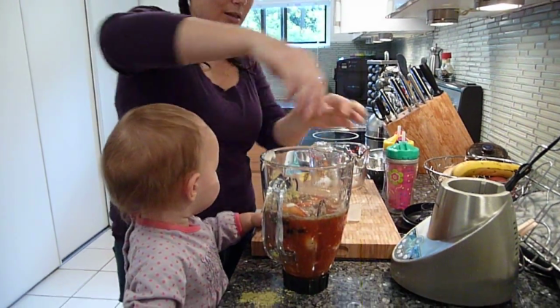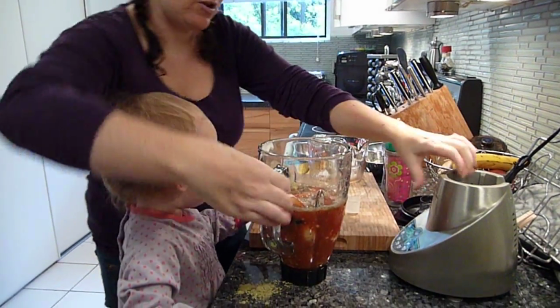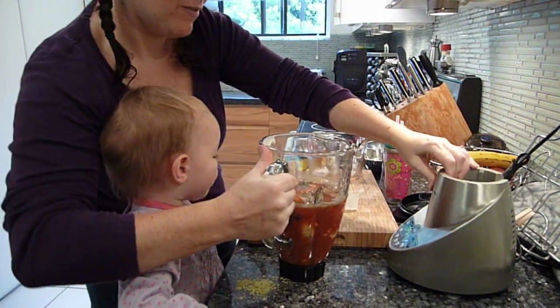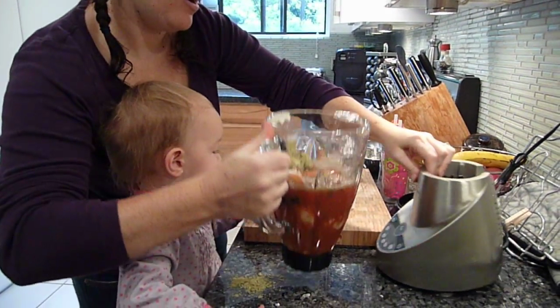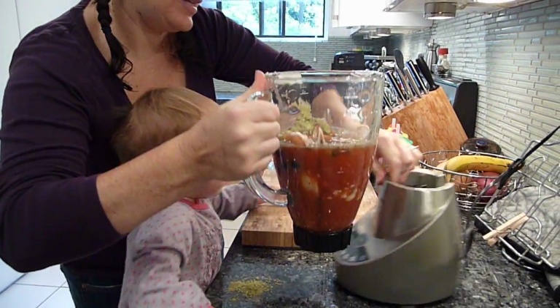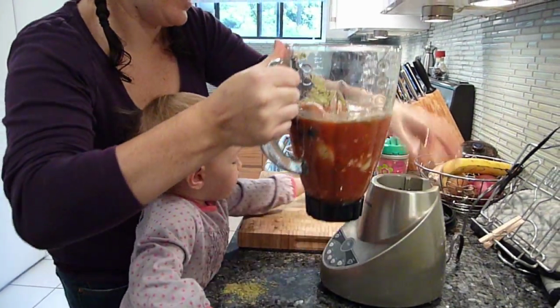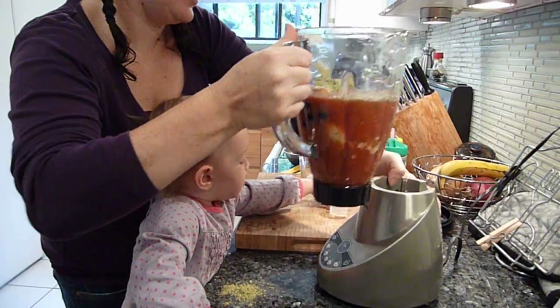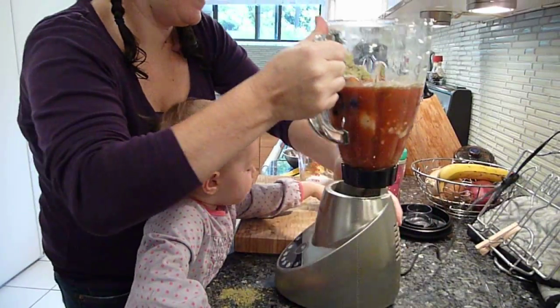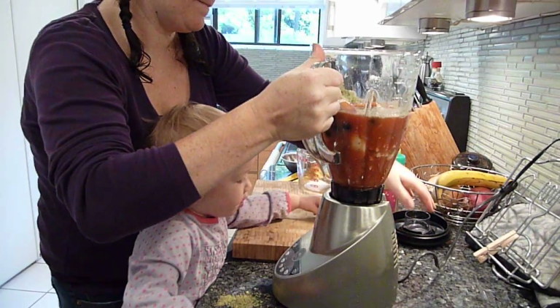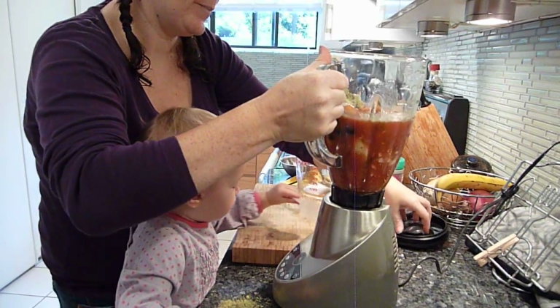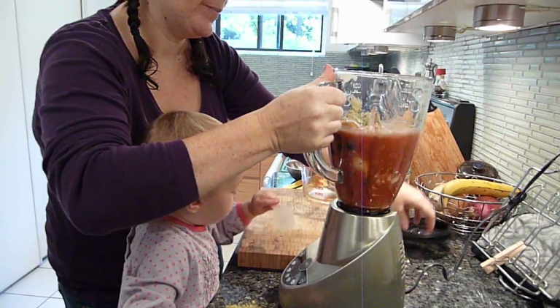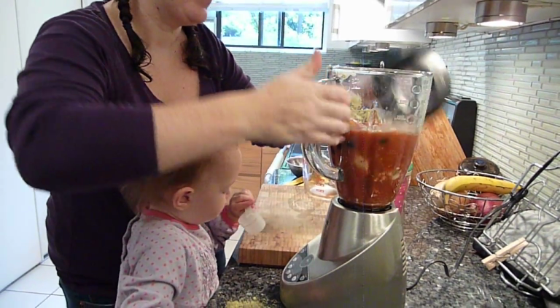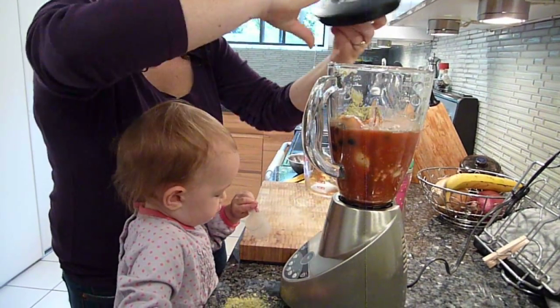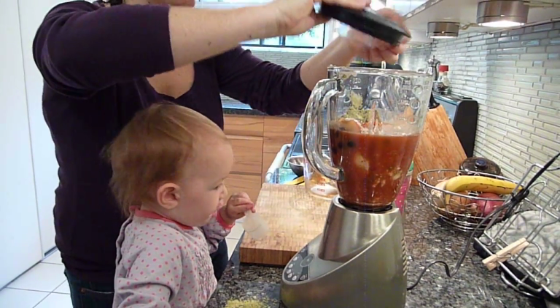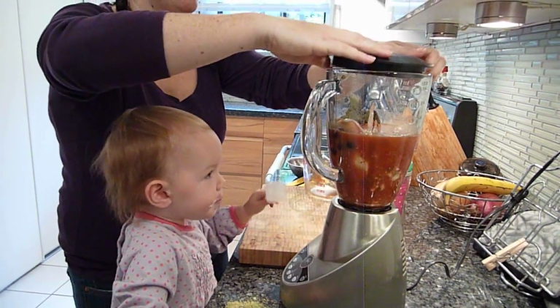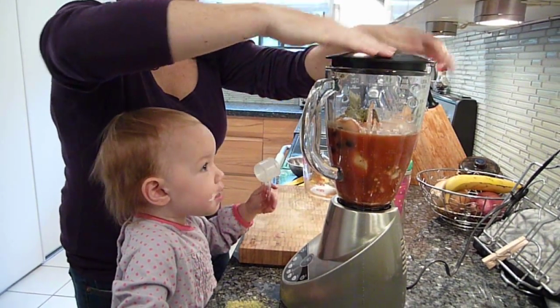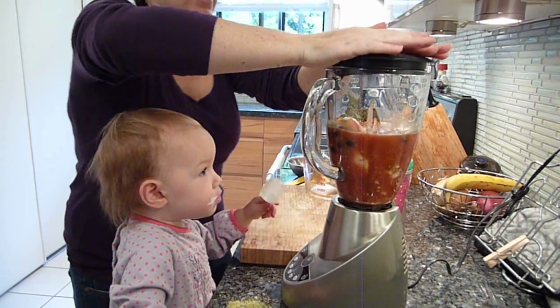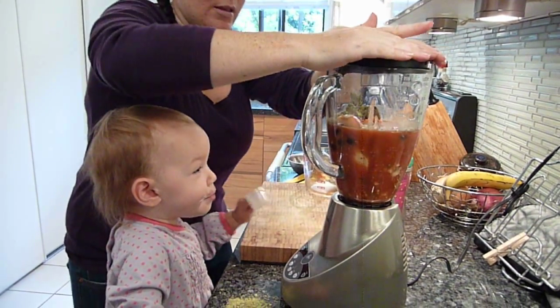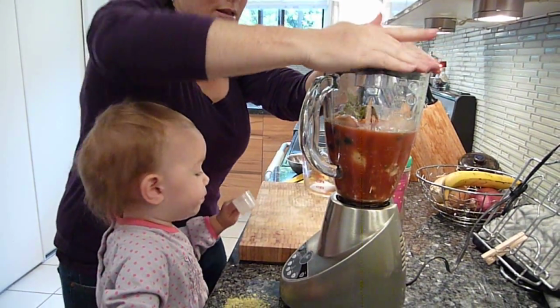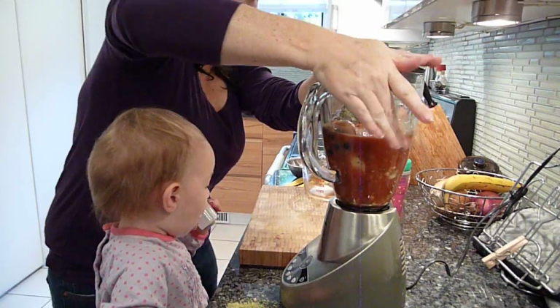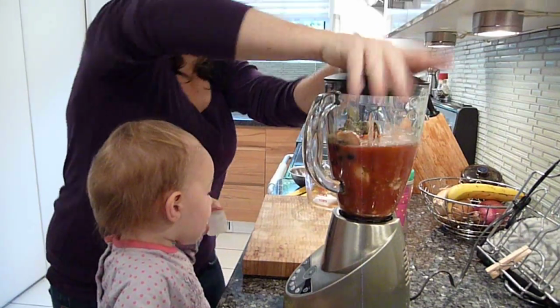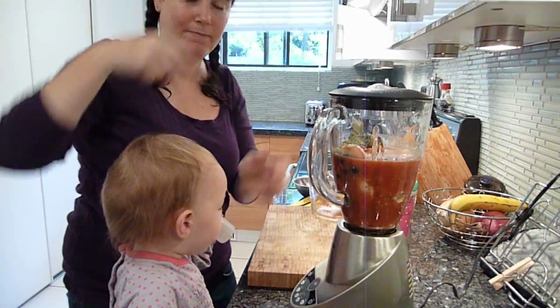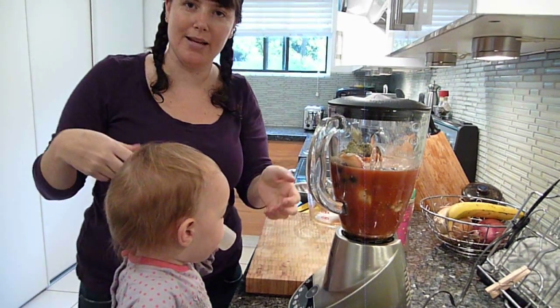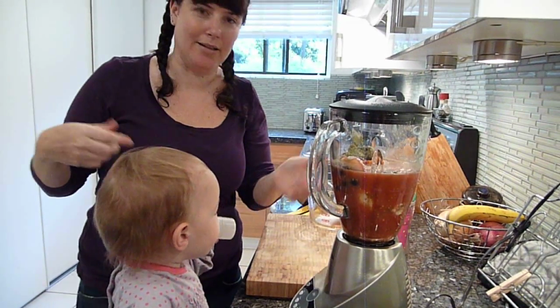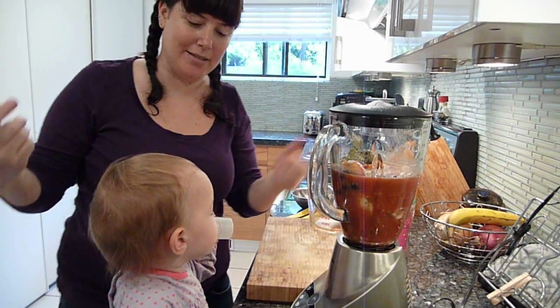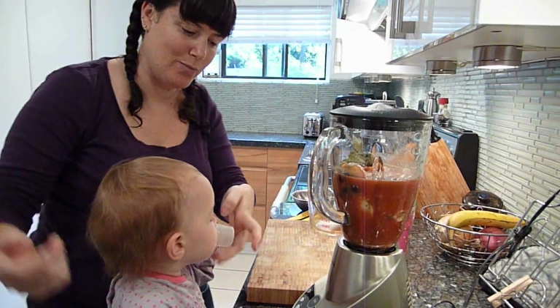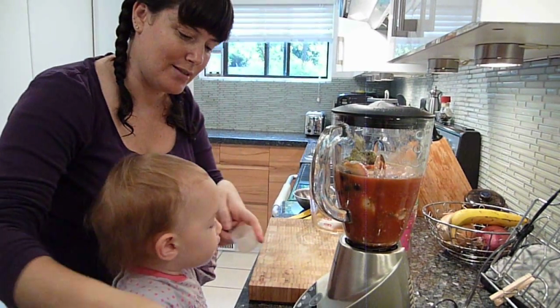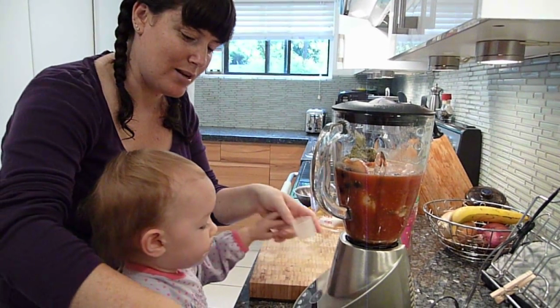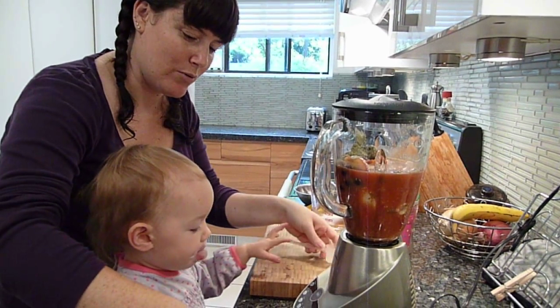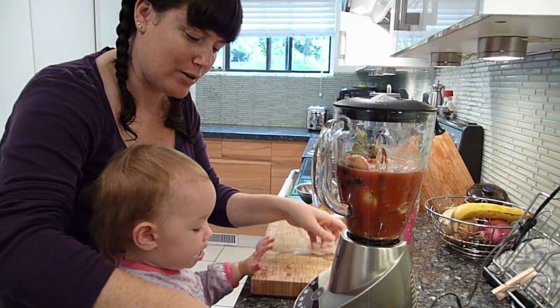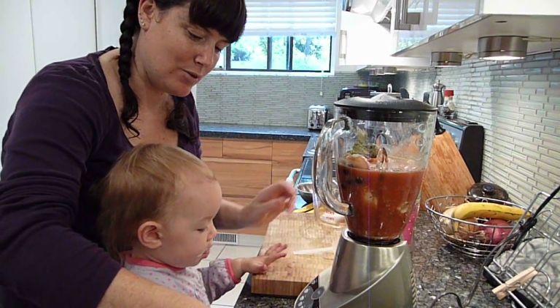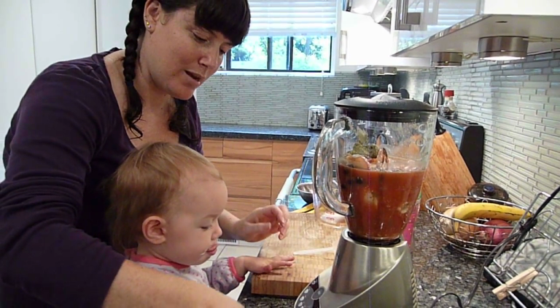Kara's favorite part — pressing the button. And that is done. That easy. Less than two minutes, and we're ready to go out the door in two more minutes.